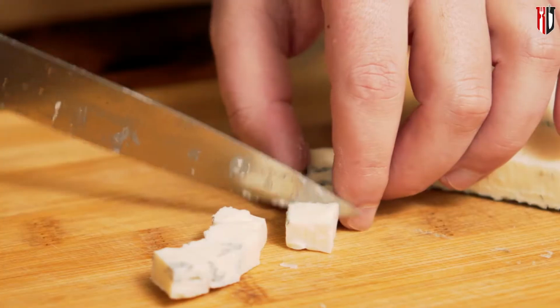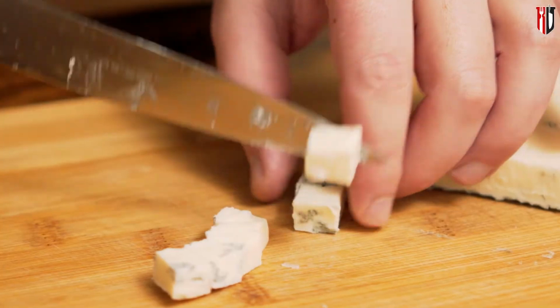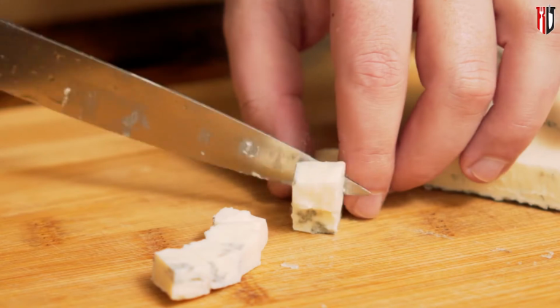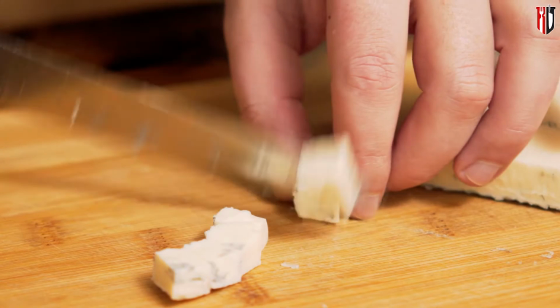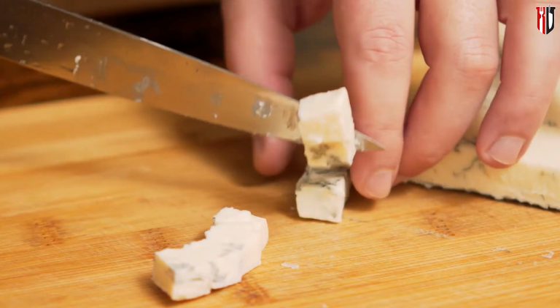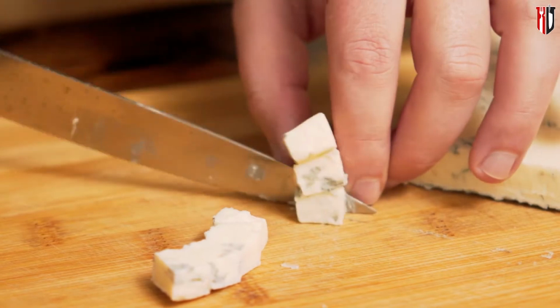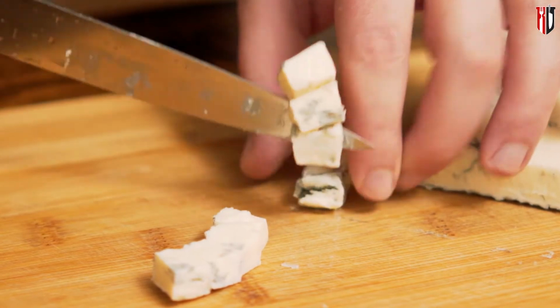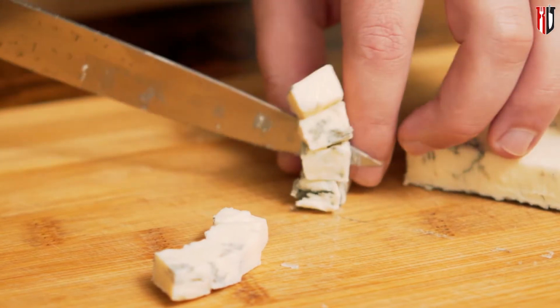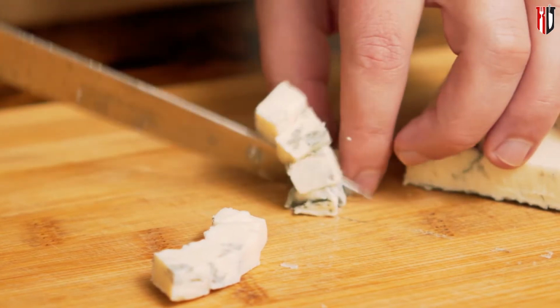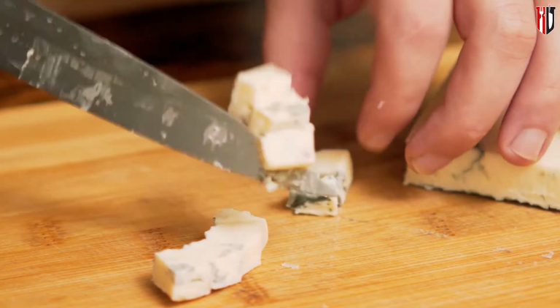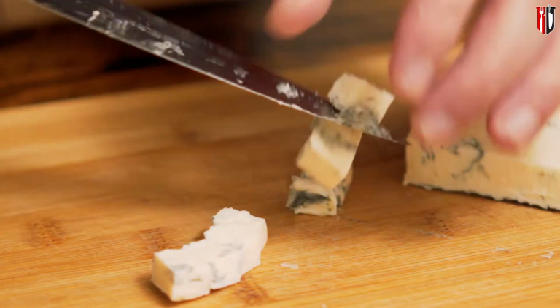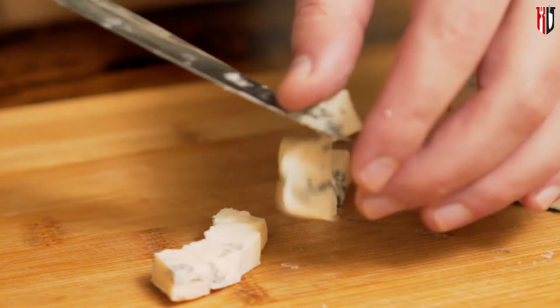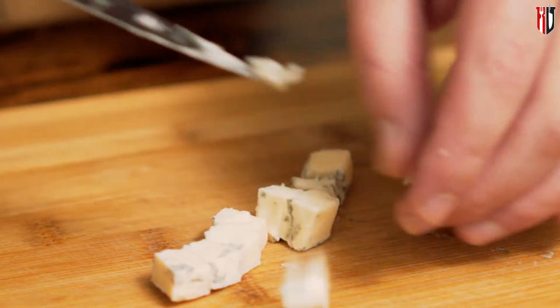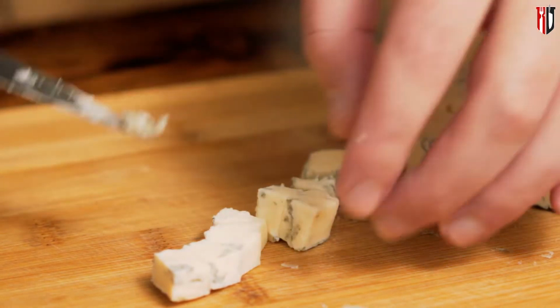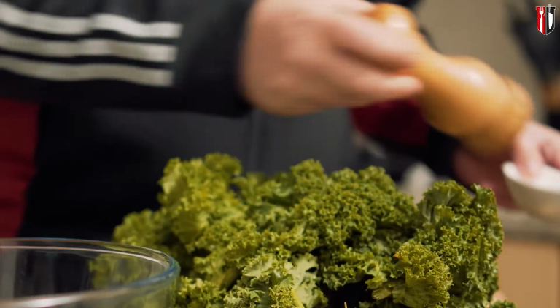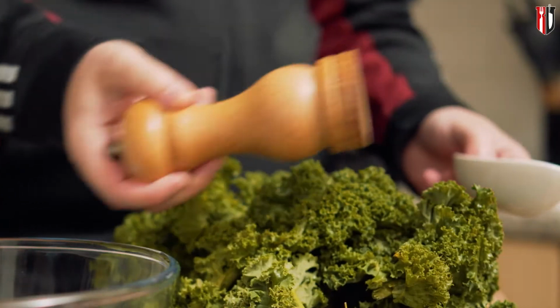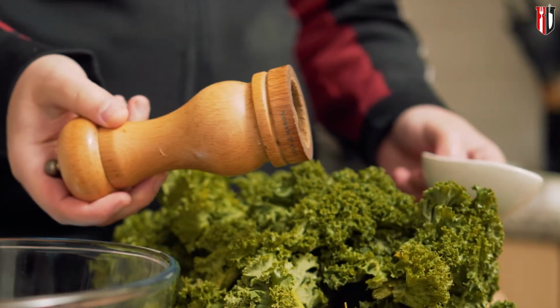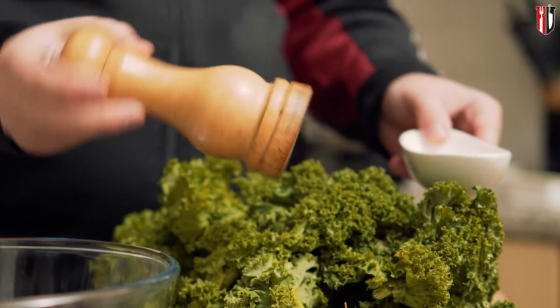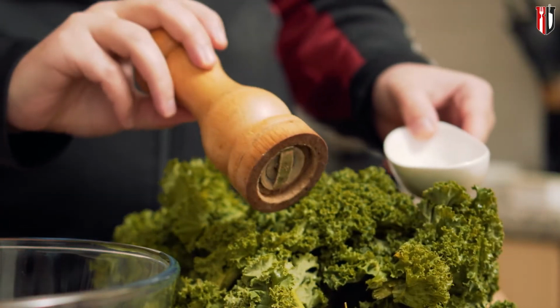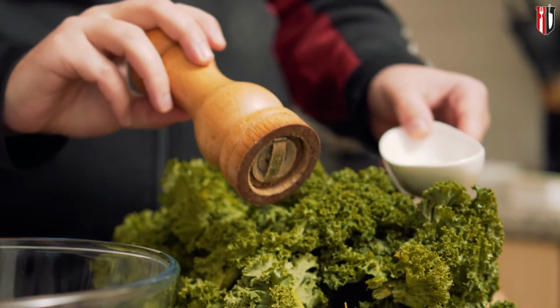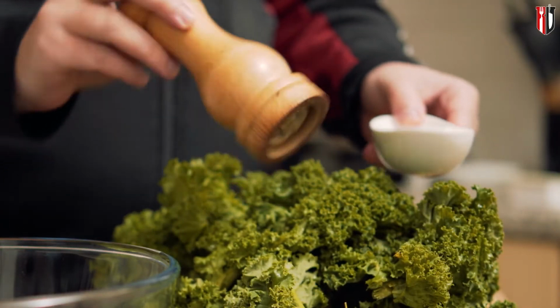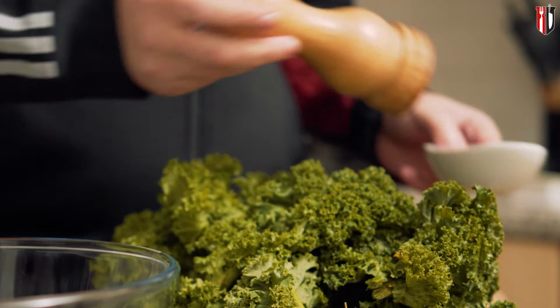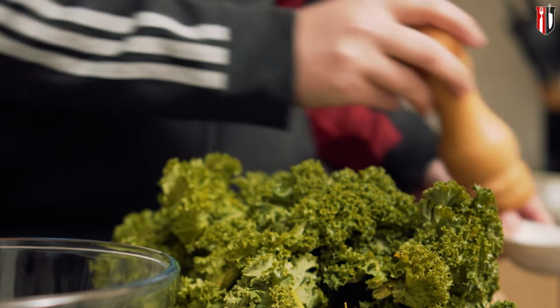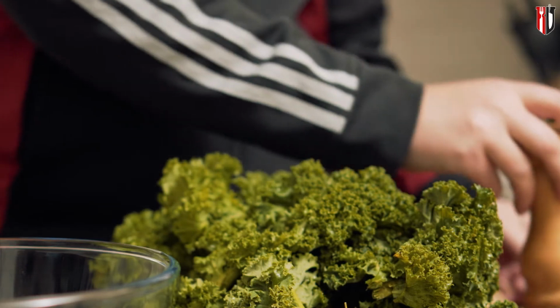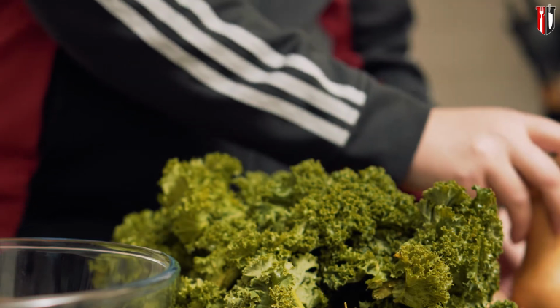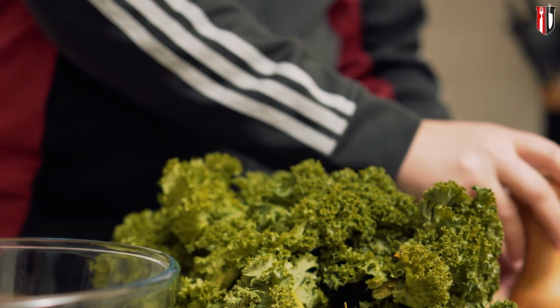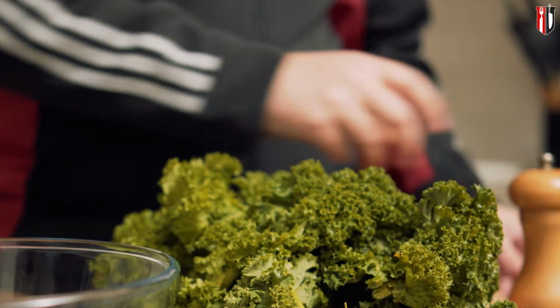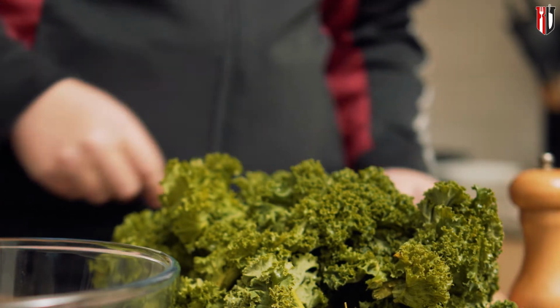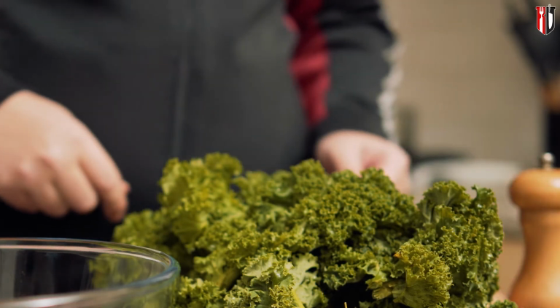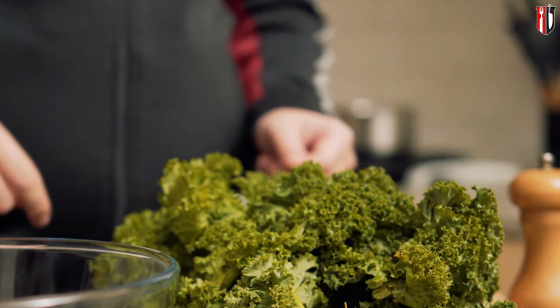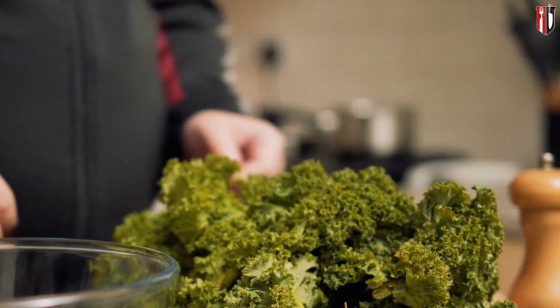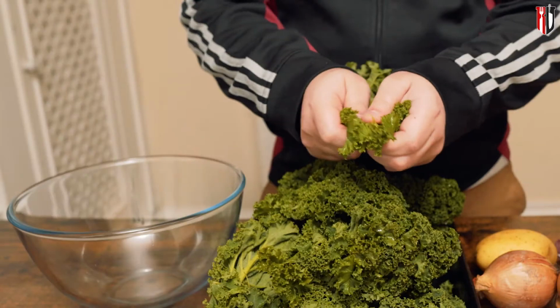When it comes to gorgonzola cheese, we're only adding a few cubes at the end, so if you don't like it, just remove it from the dish. Salt and pepper as always, and now let's get into it.